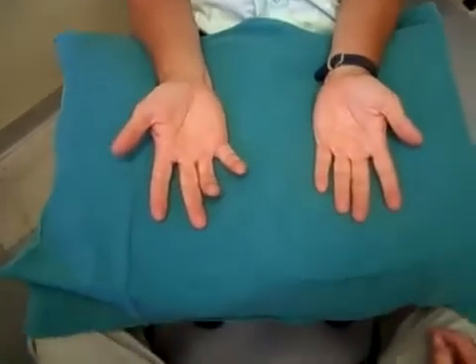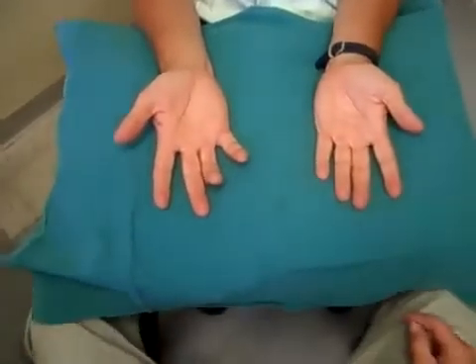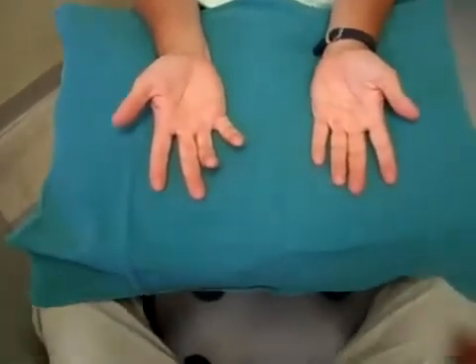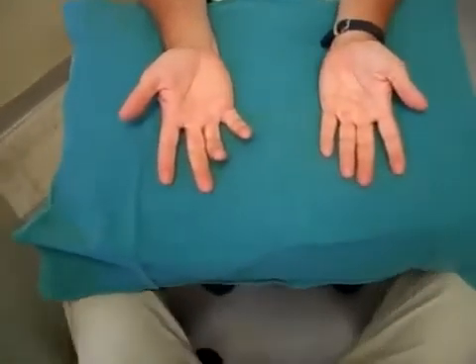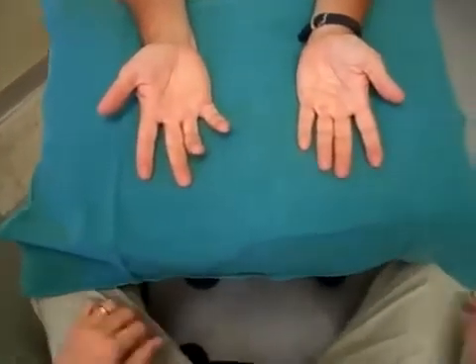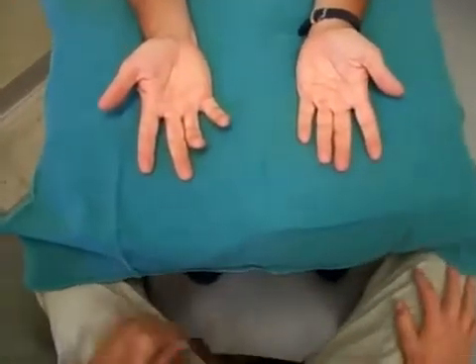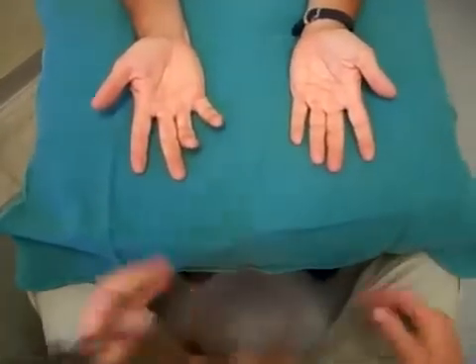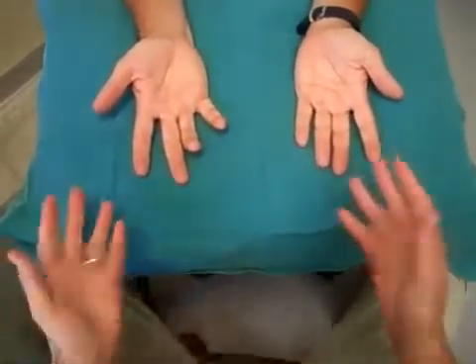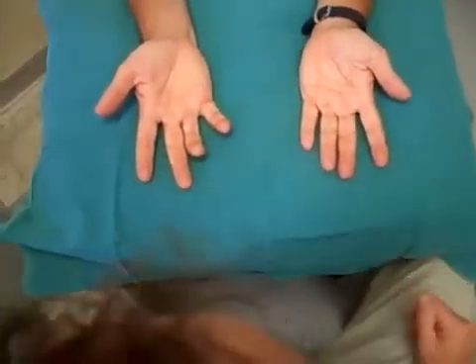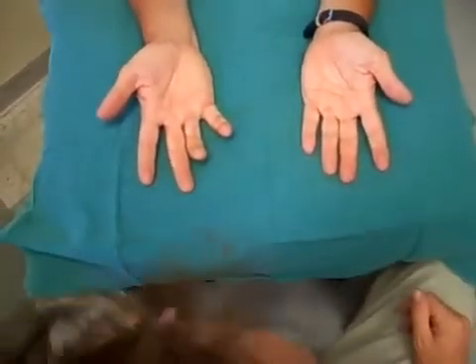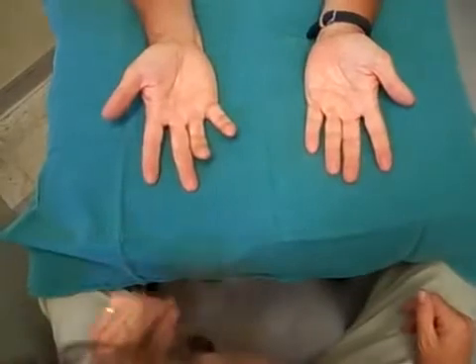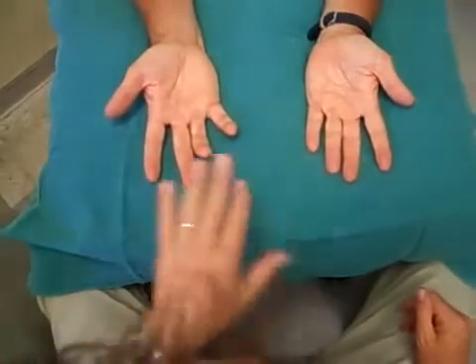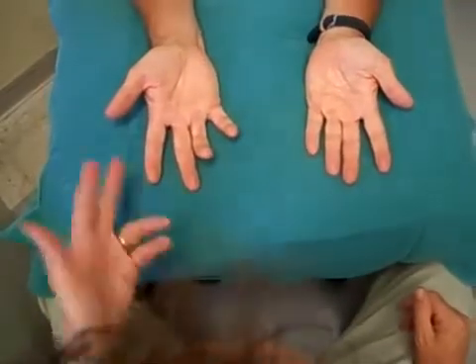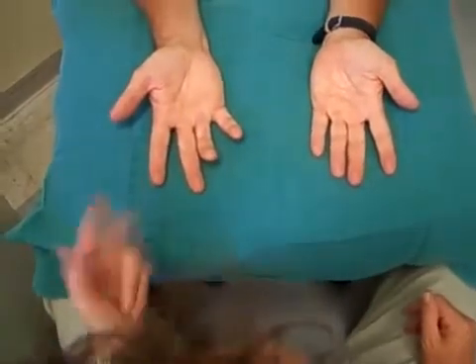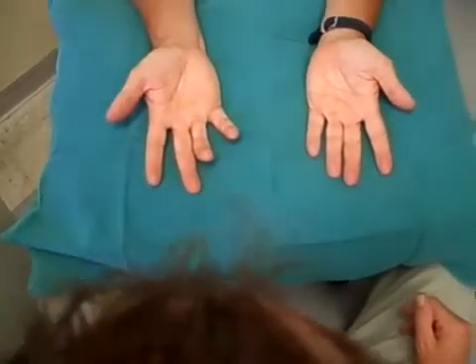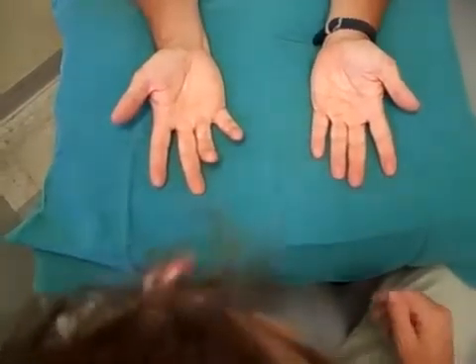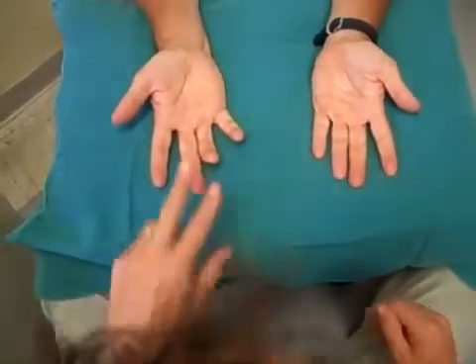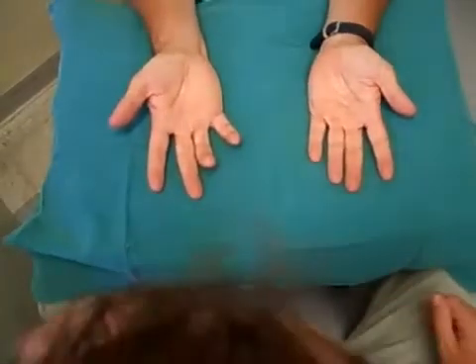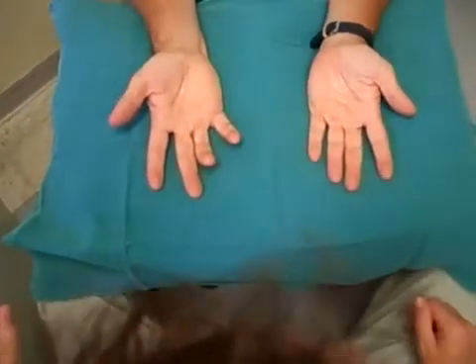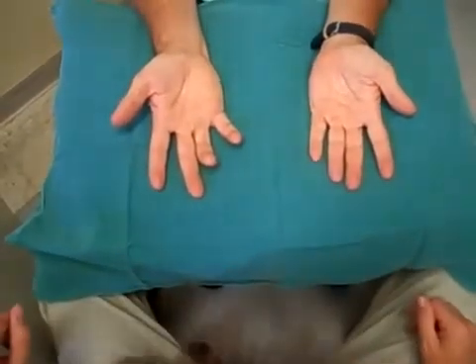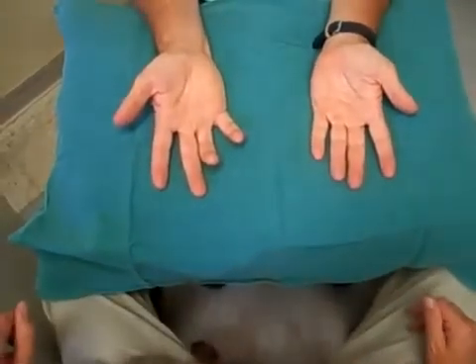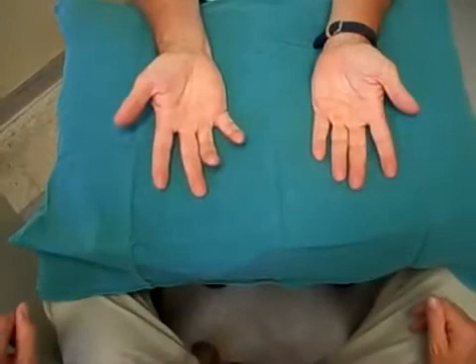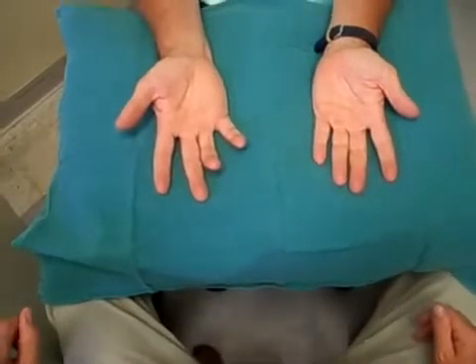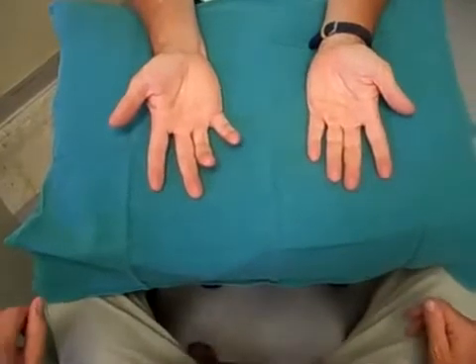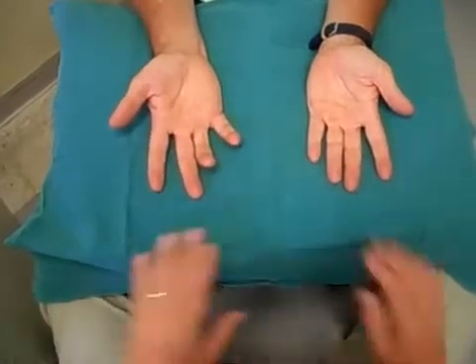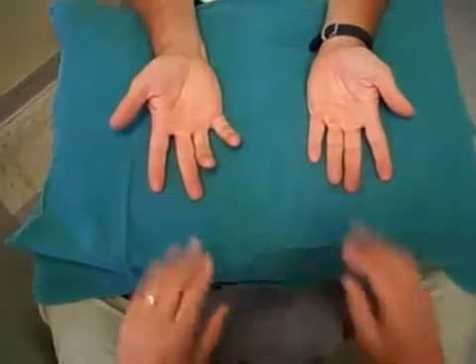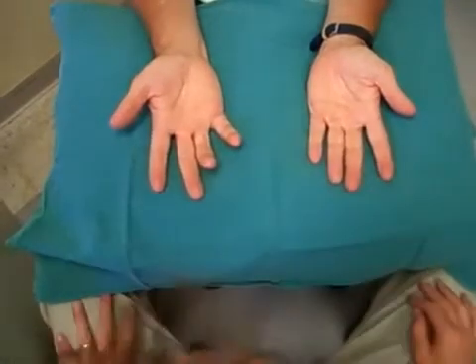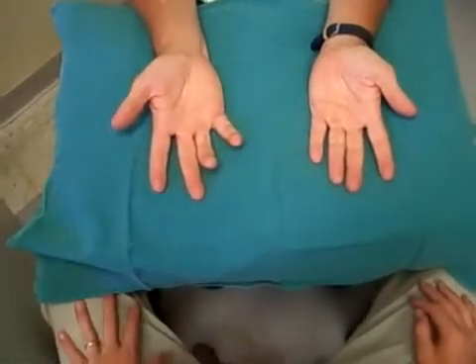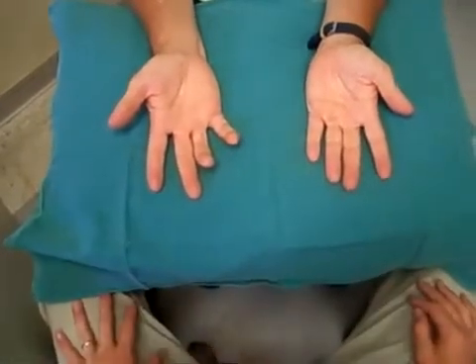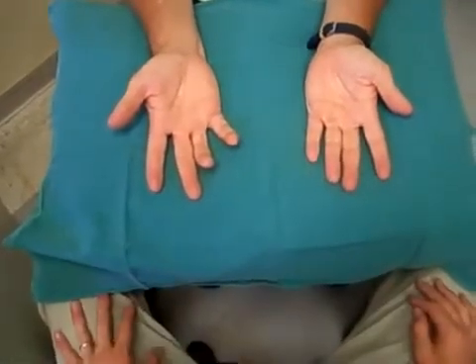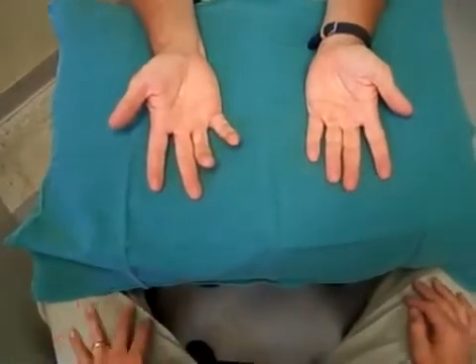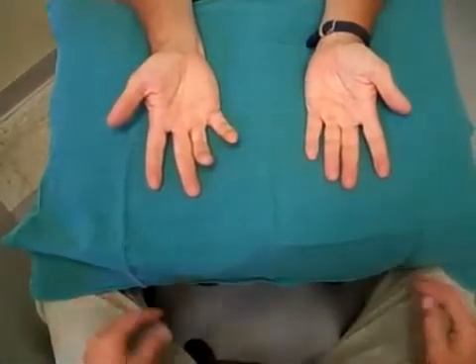Joe, we're just going to examine your hands now. It looks like you've got a typical benediction posture there, or an ulnar nerve palsy position — a bit of asymmetry between the right and the left.